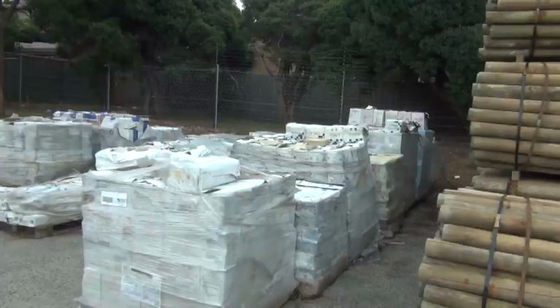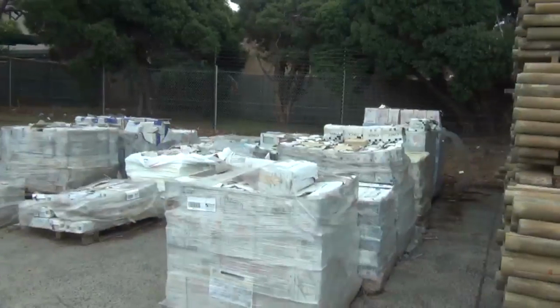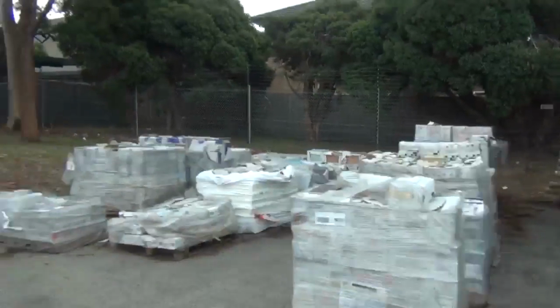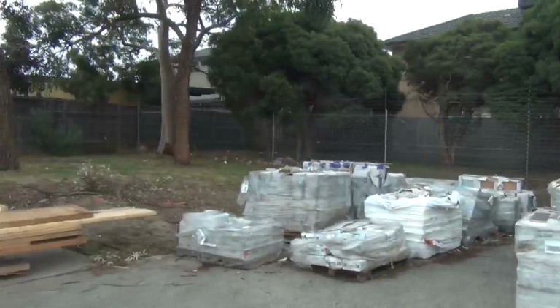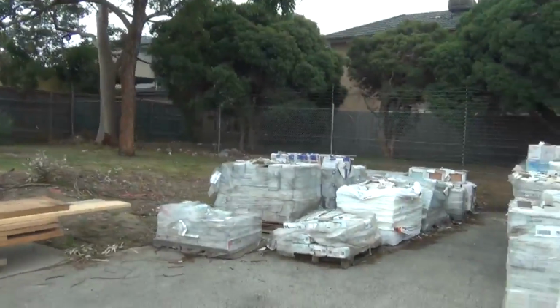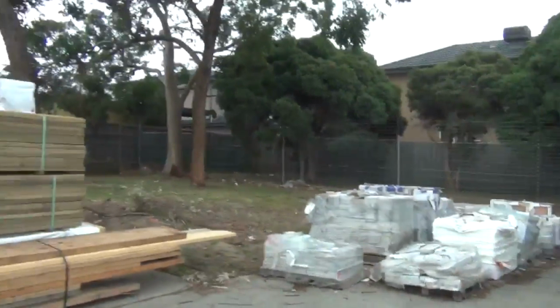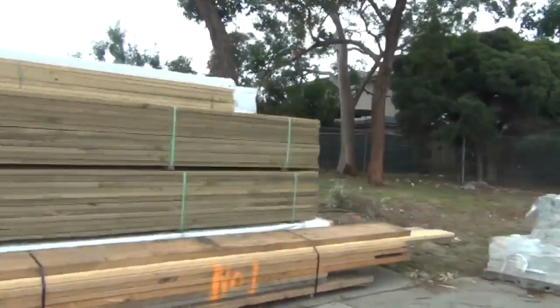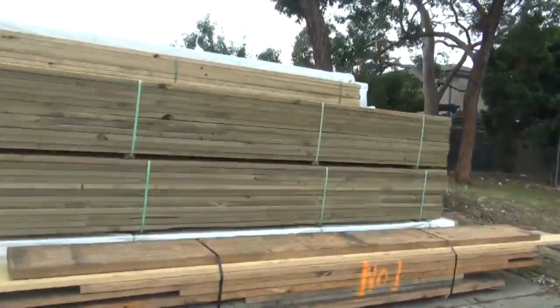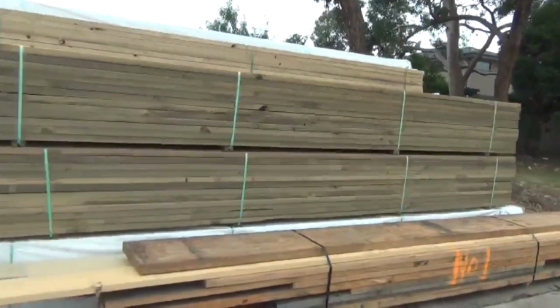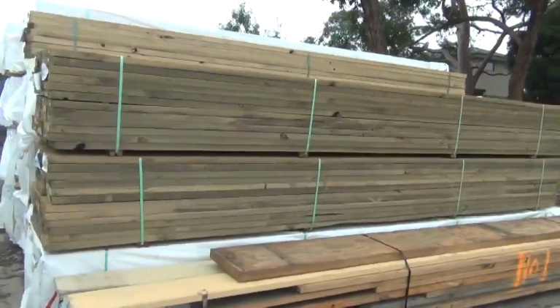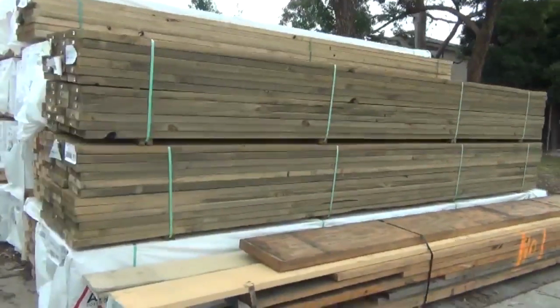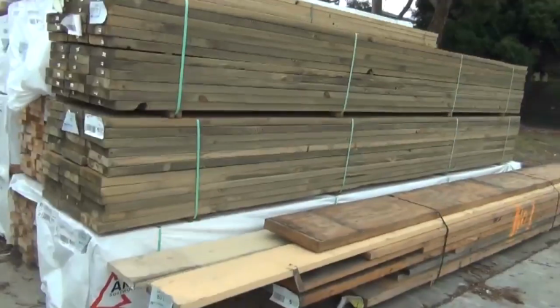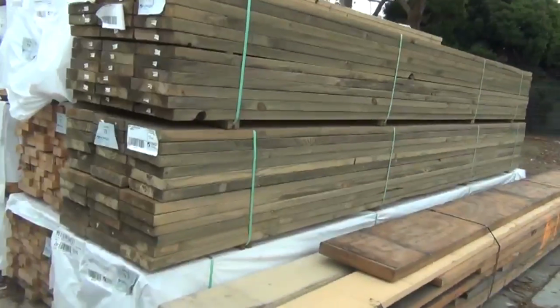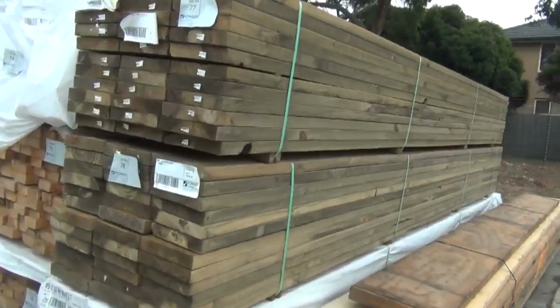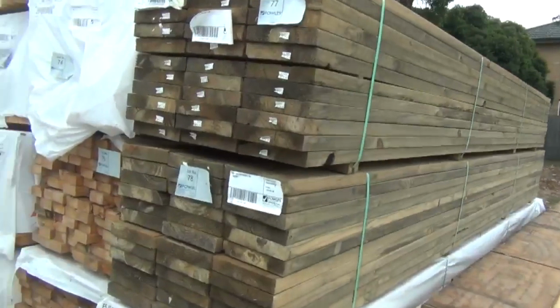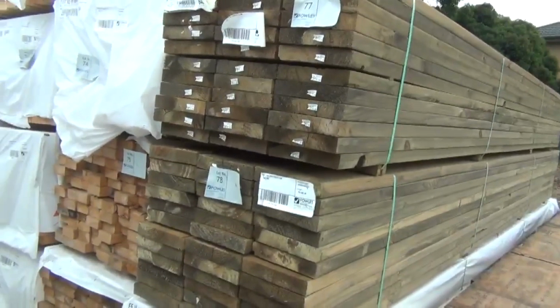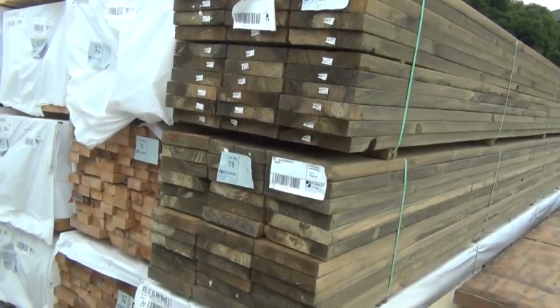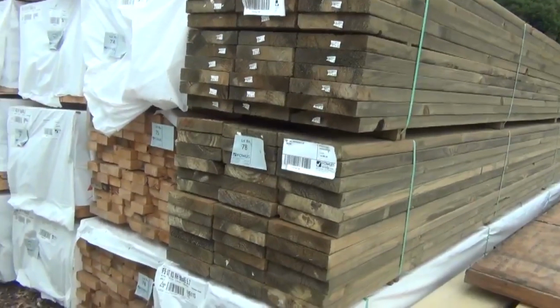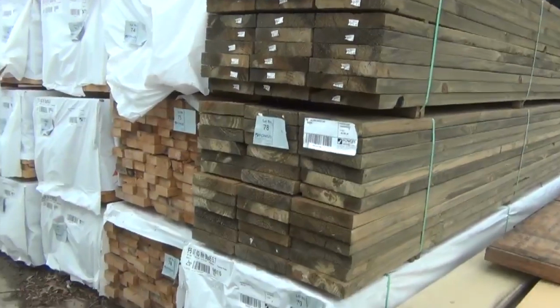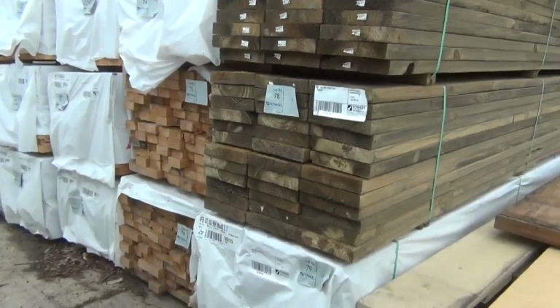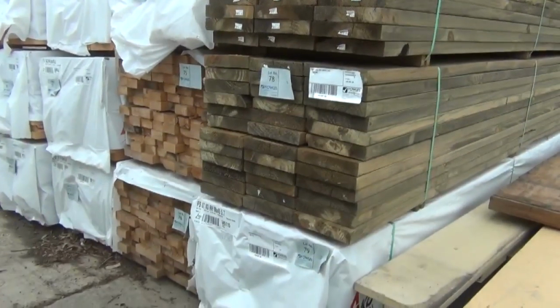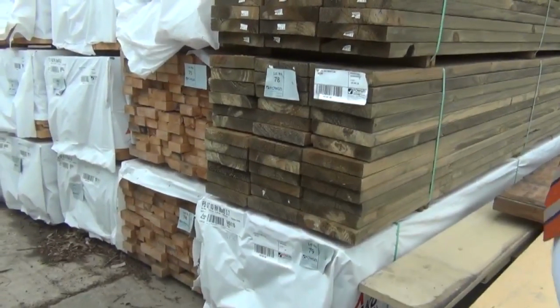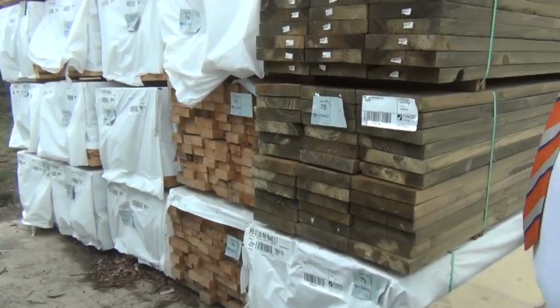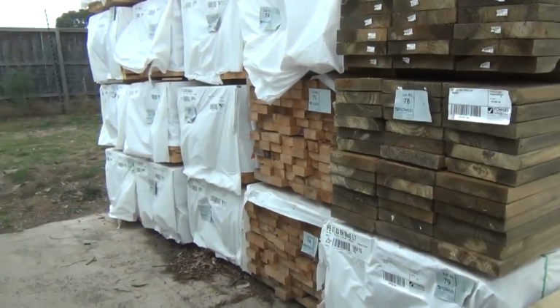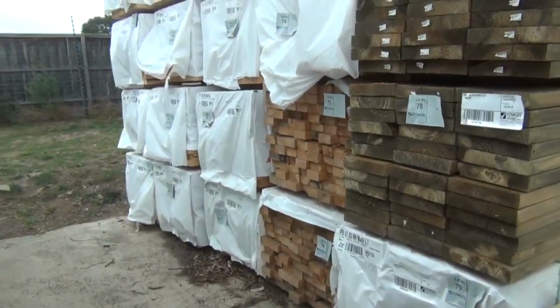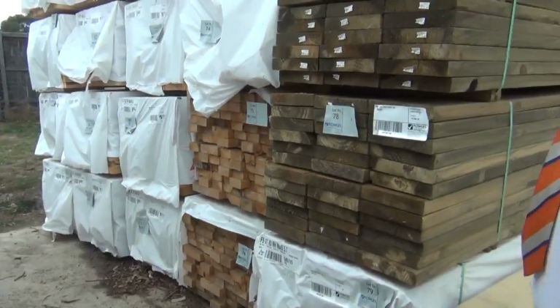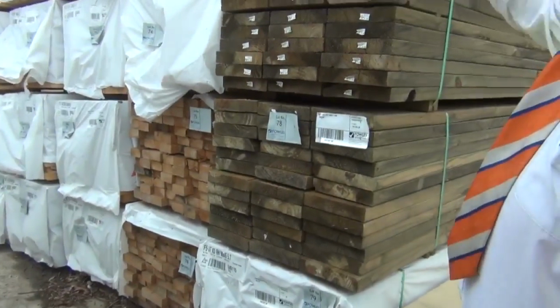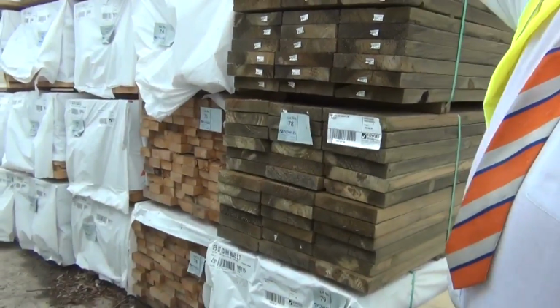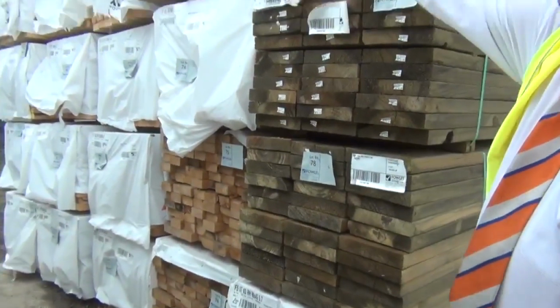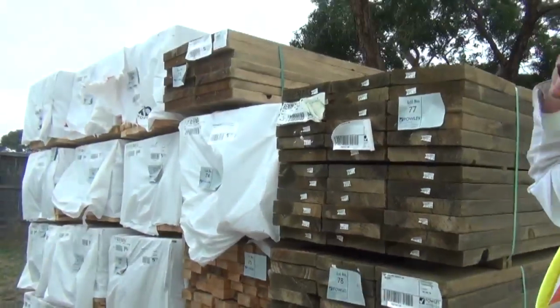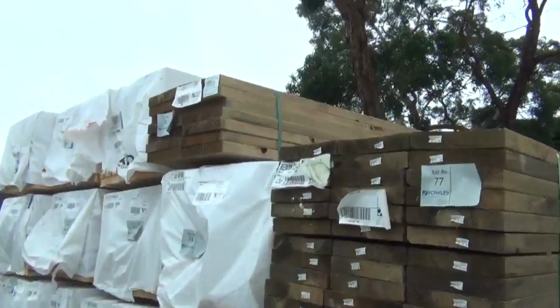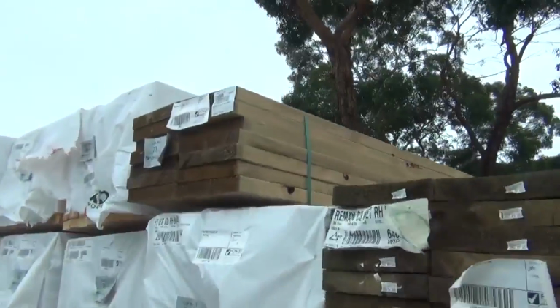Heaps of tiles to clear over here. In front, a nice pack of assorted beams and LVLs. We've got treated pine over here in long lengths: 240x45 in 5.4s, and a pack of 290x45 in 5.4s as well.